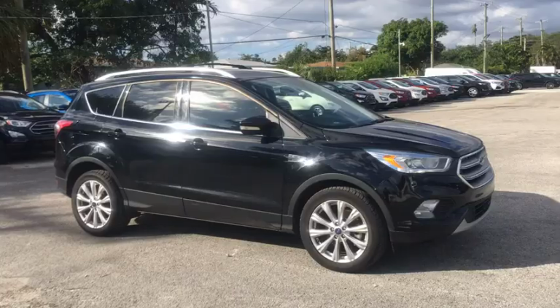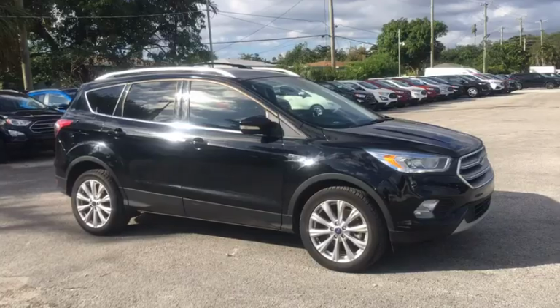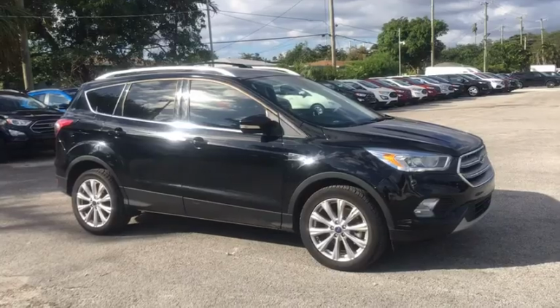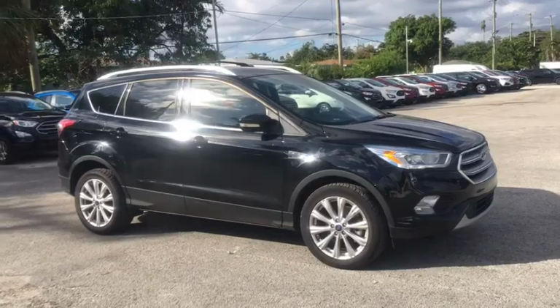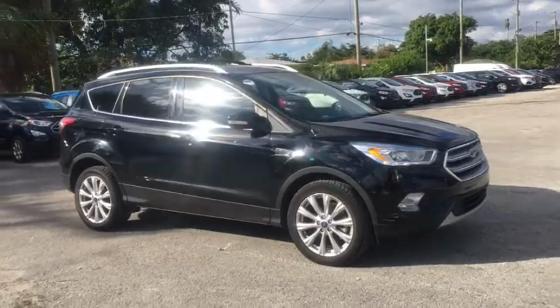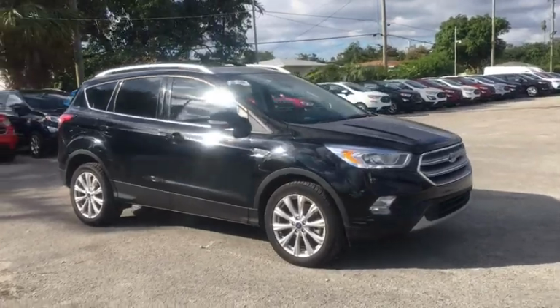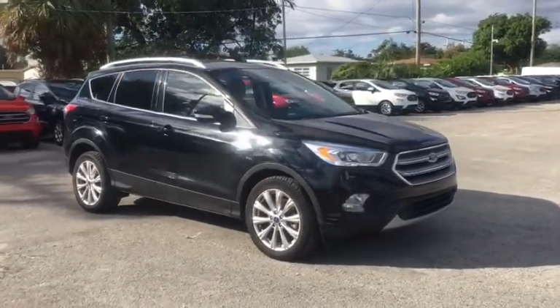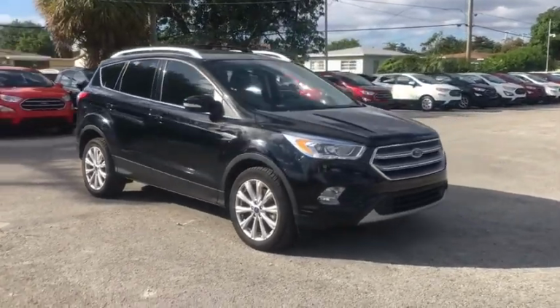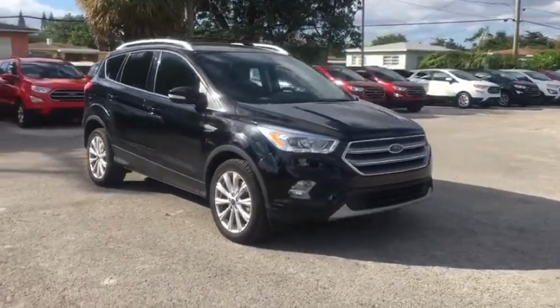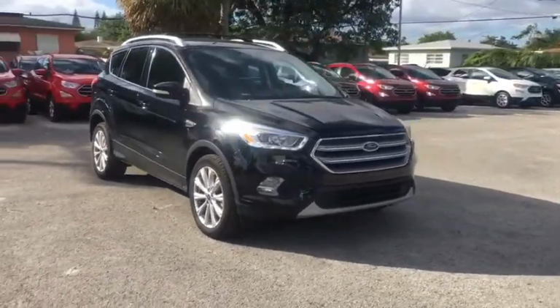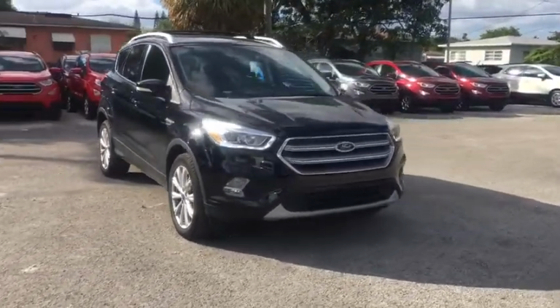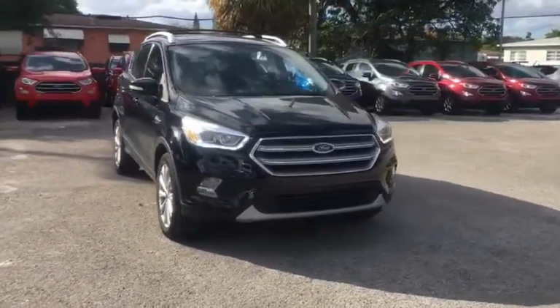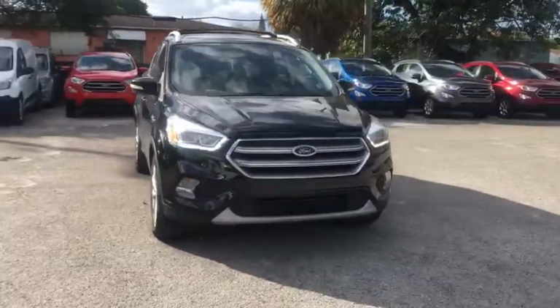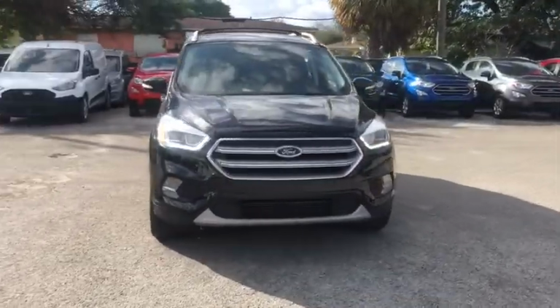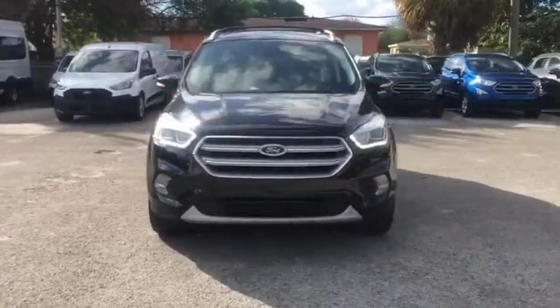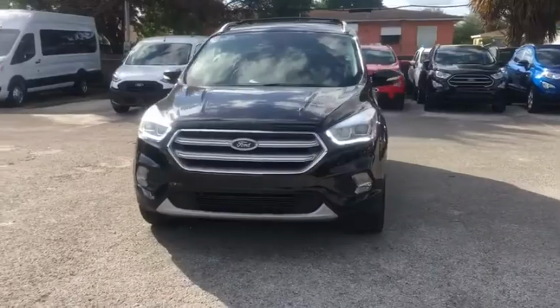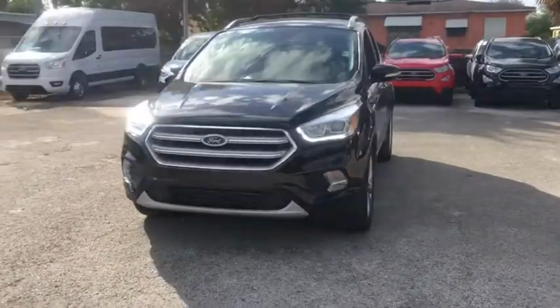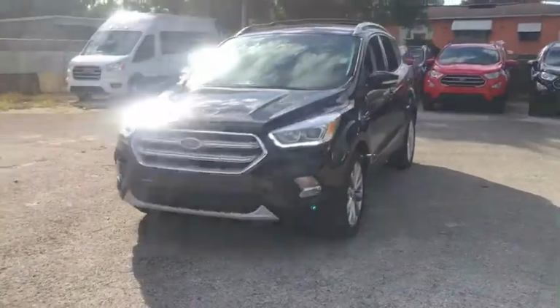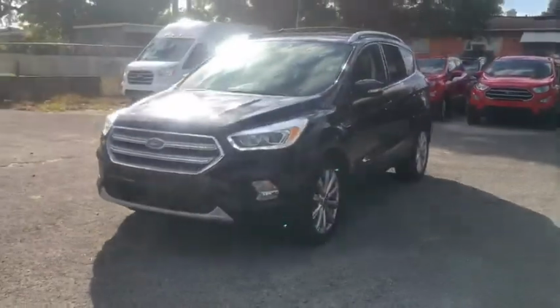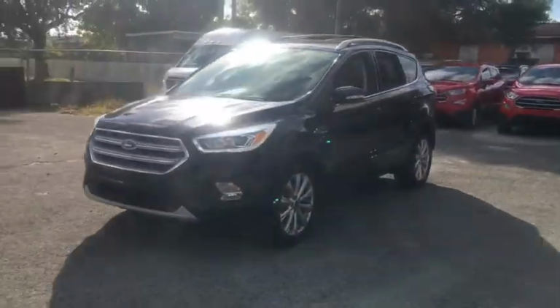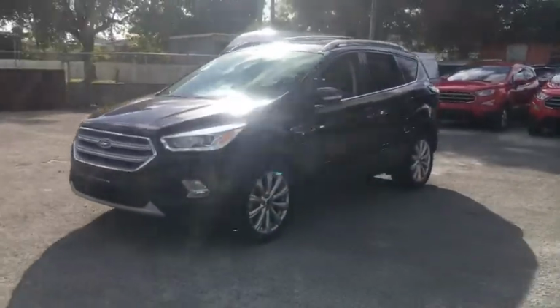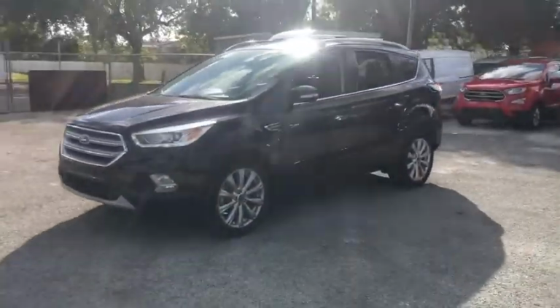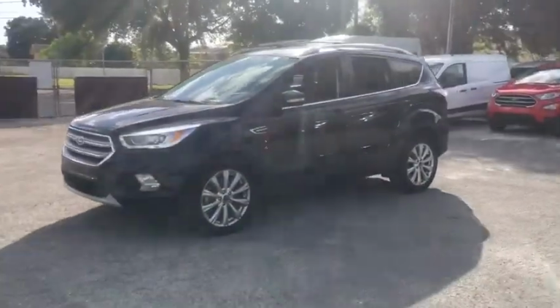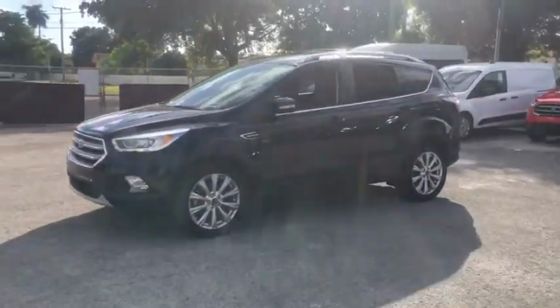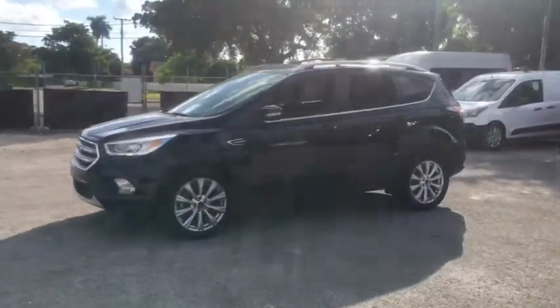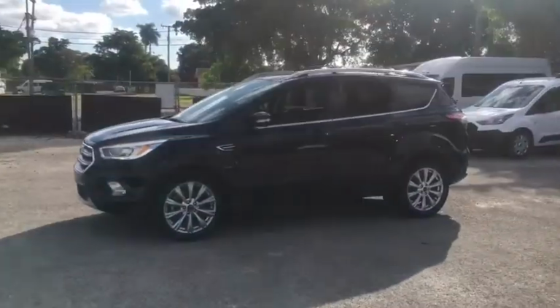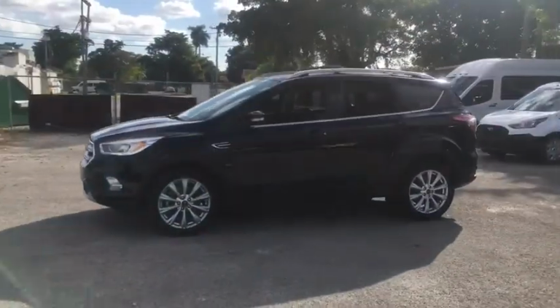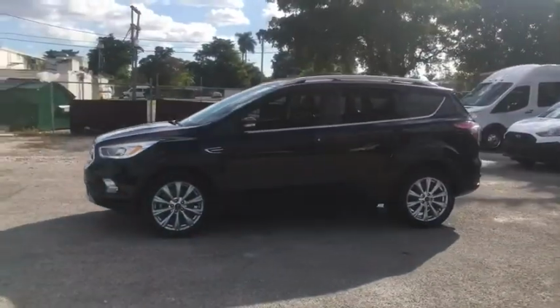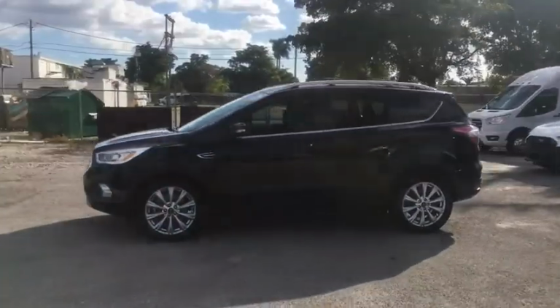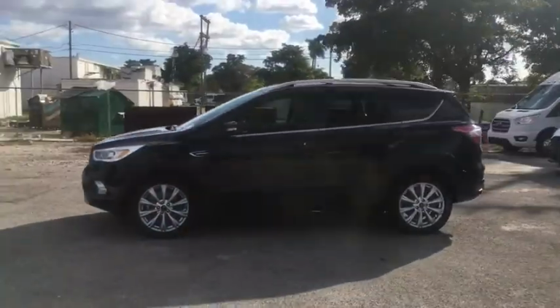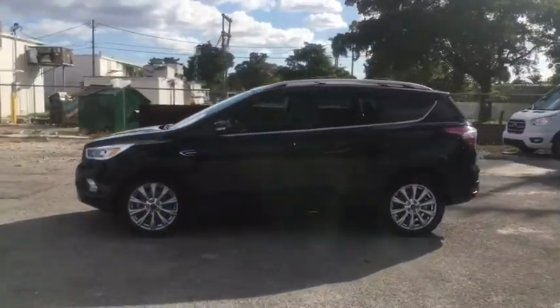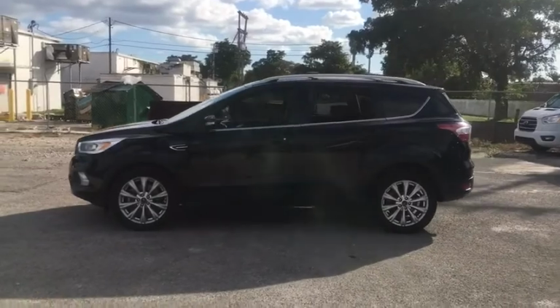Take a ride in the 2017 Ford Escape. Gas engines flex, tow, sip and go with Ford Escape. This vehicle has less than 25,000 miles.